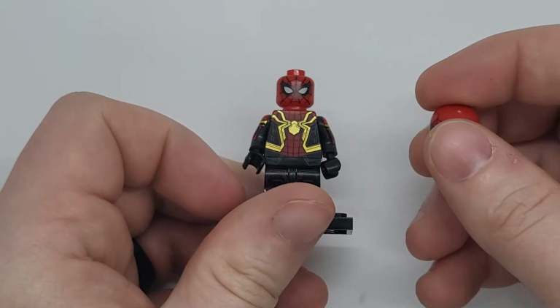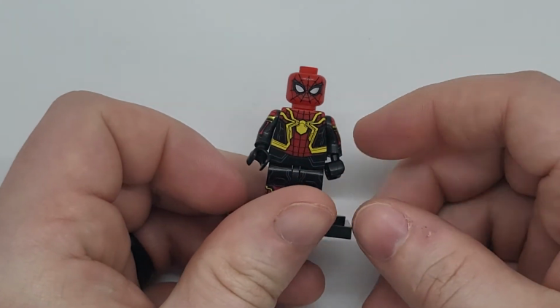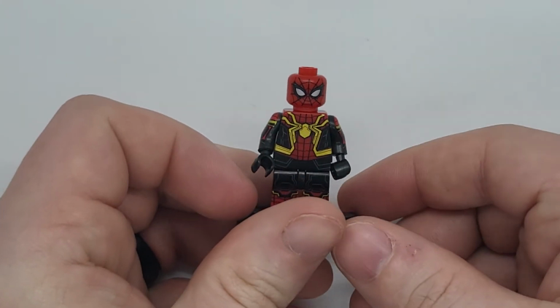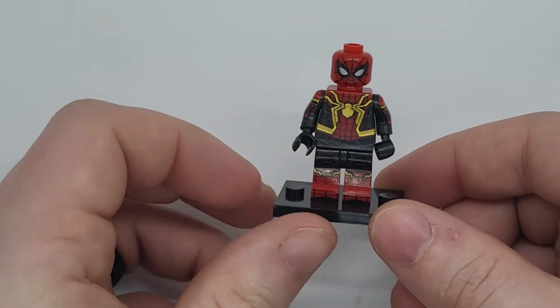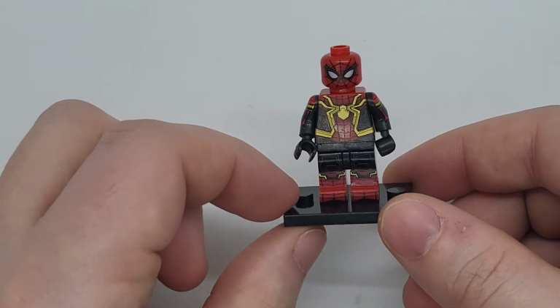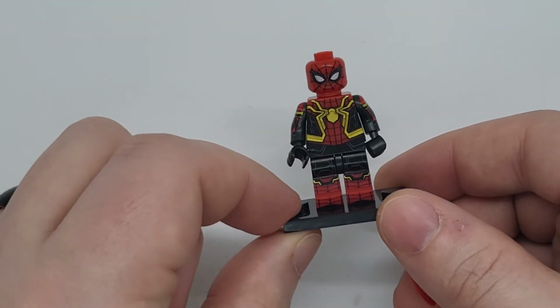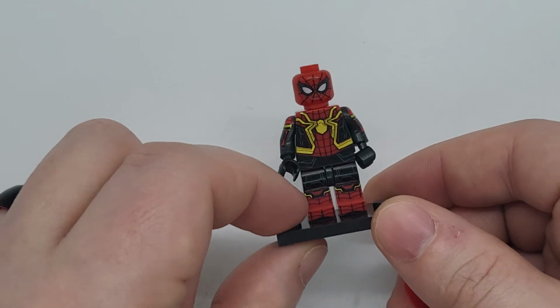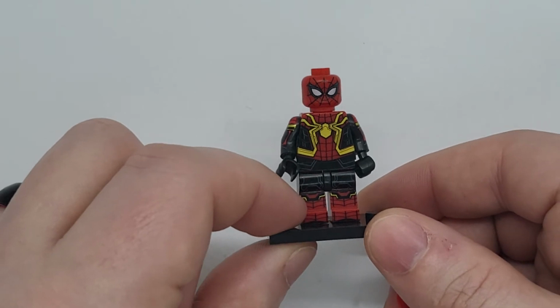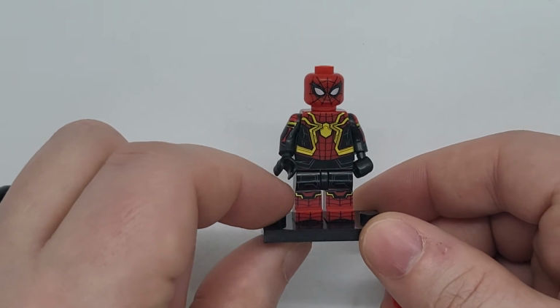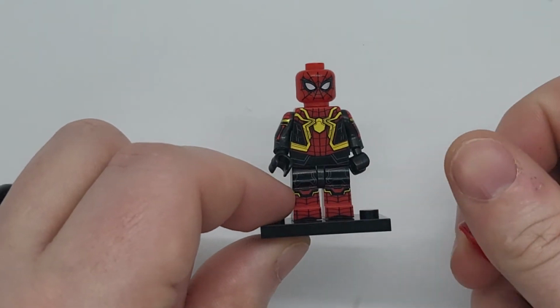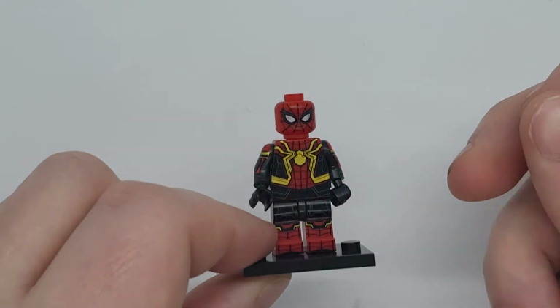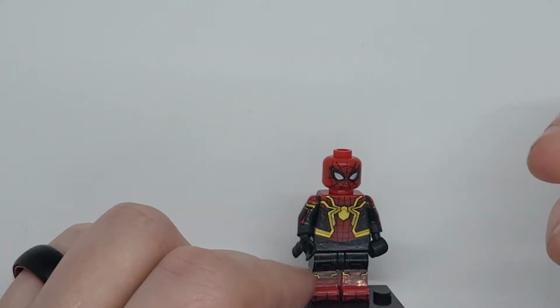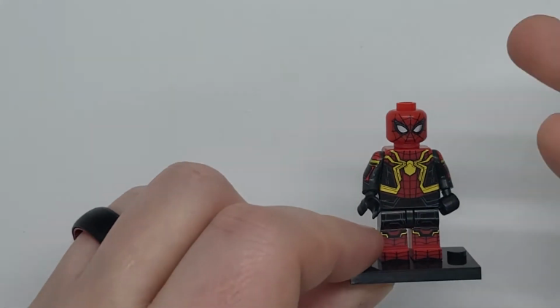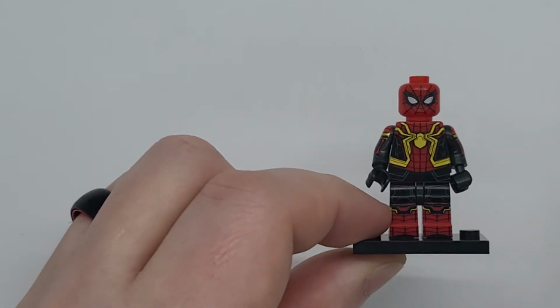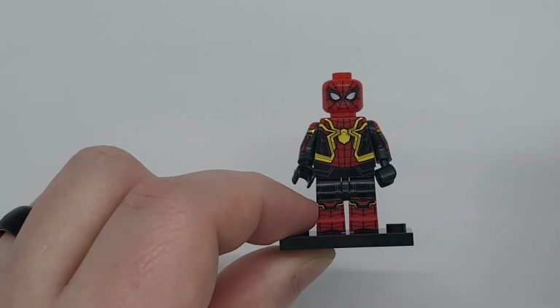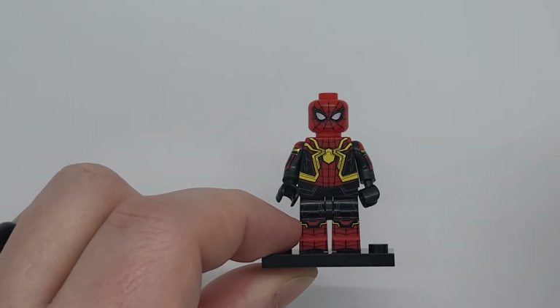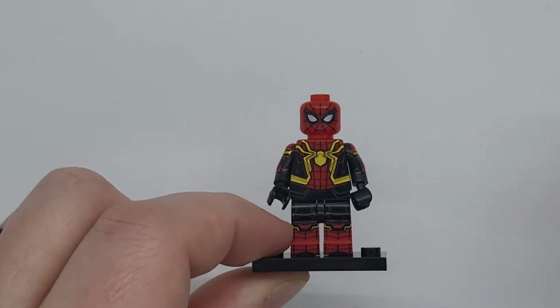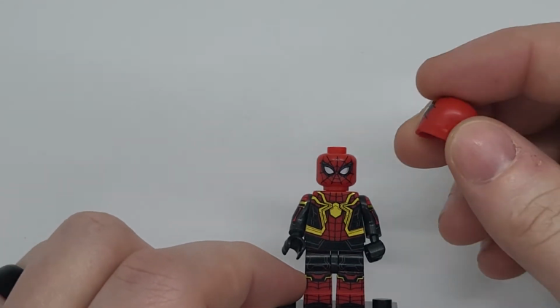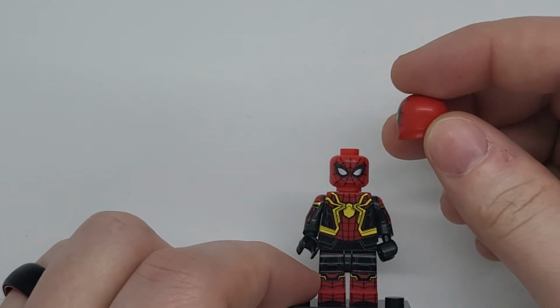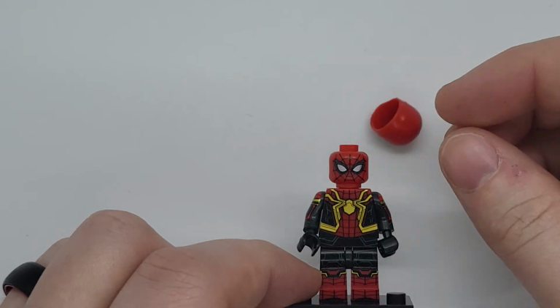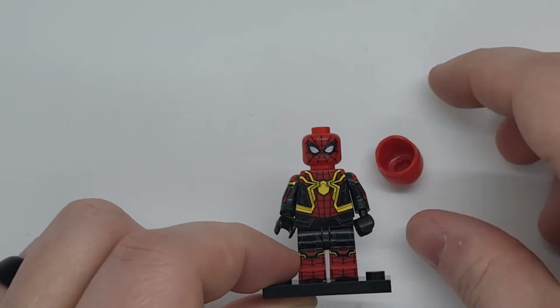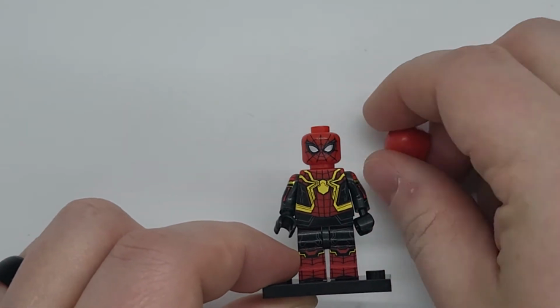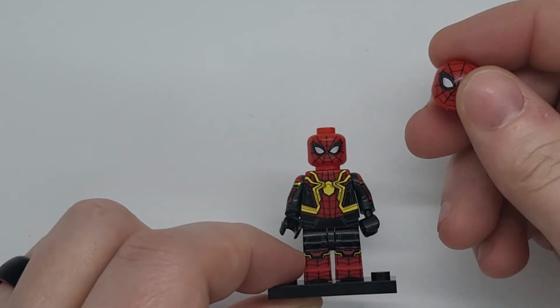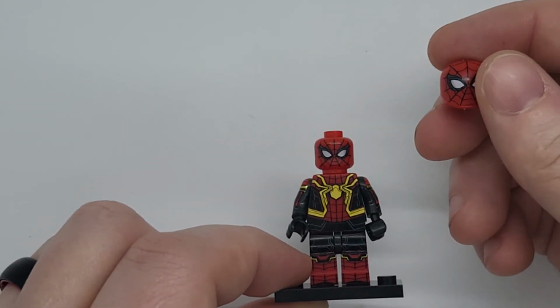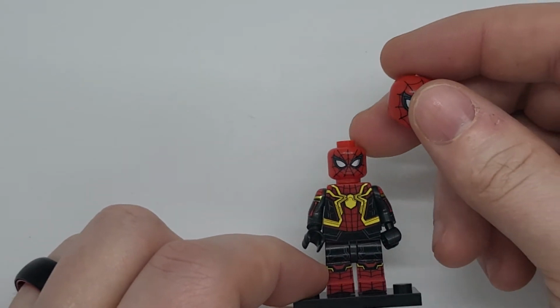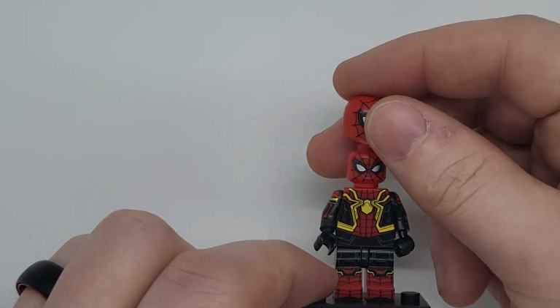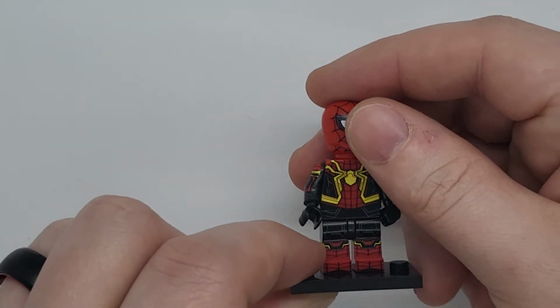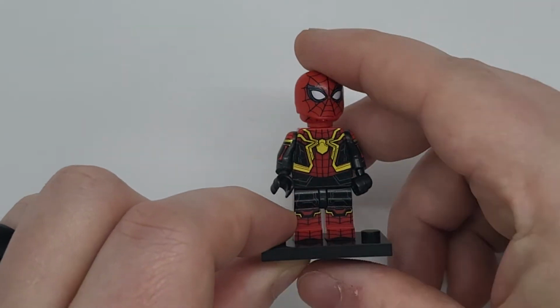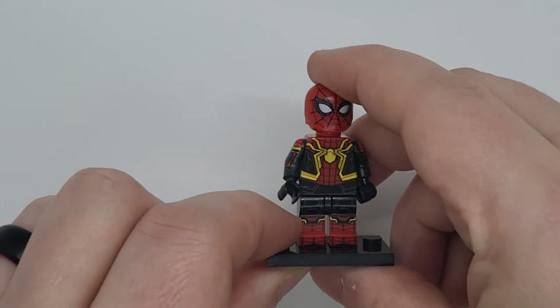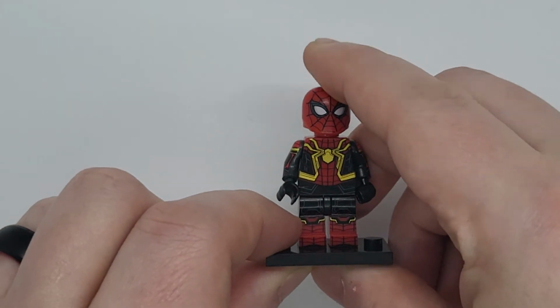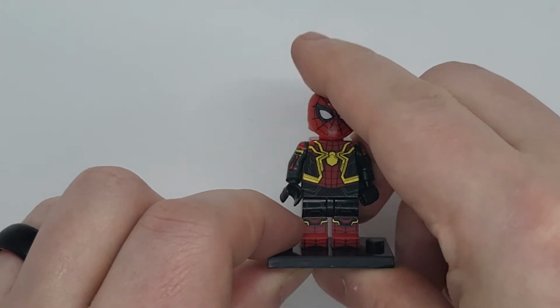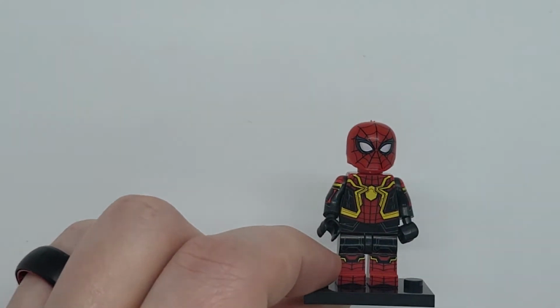Whatever you want to call it — I really don't know what it's called. I just call it the black and gold, or blue and gold, or whatever. I know it's not his comic book version, but it also does come with a helmet as well. So the helmets are no faces.